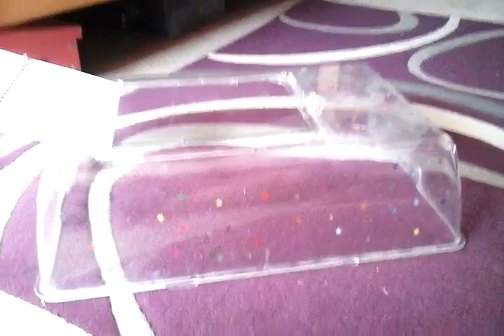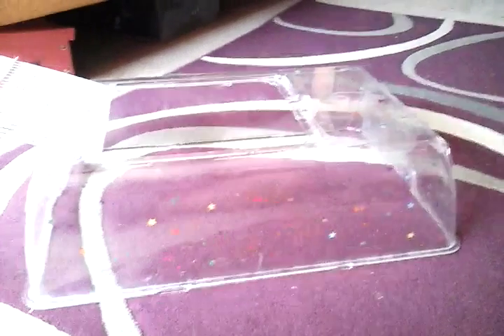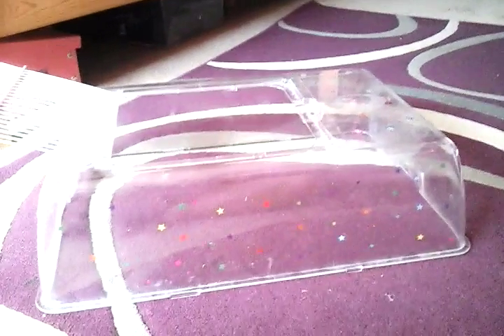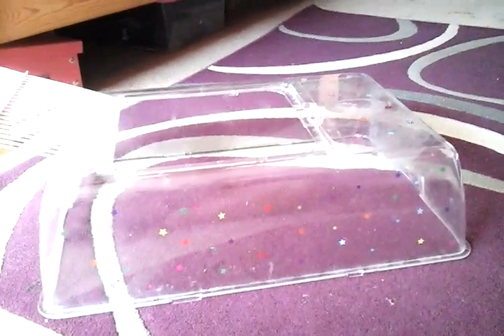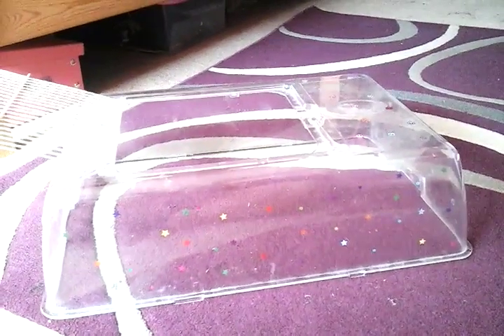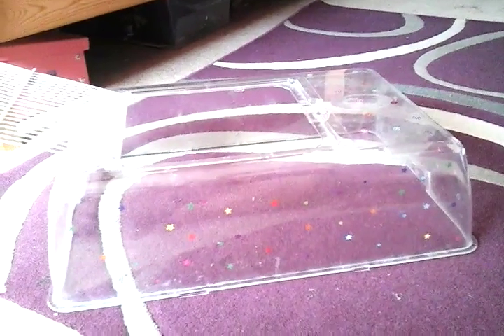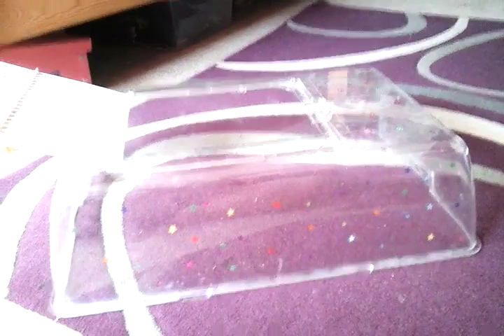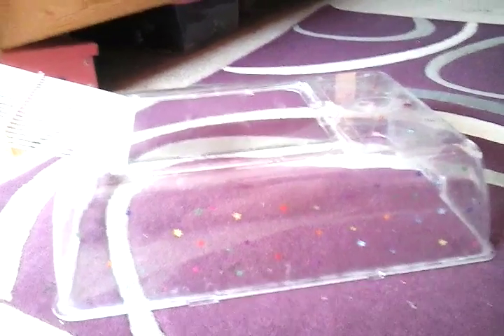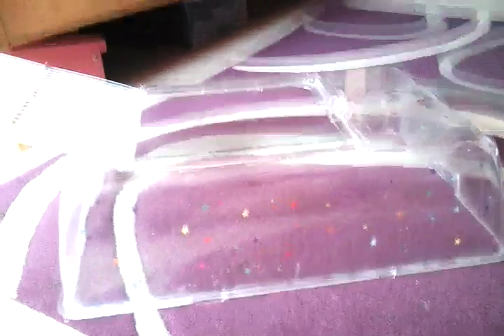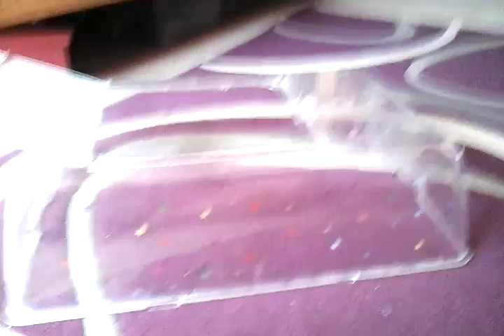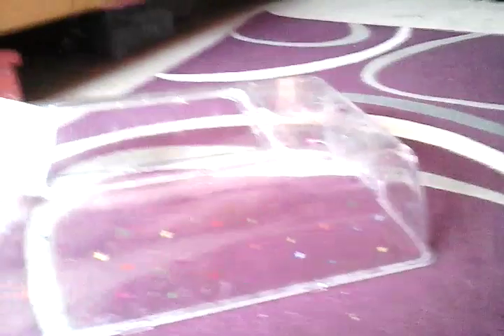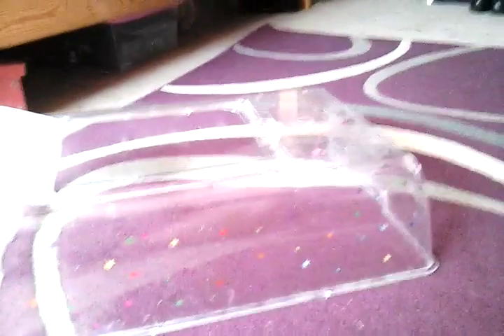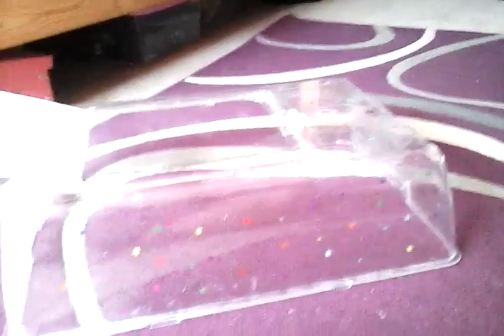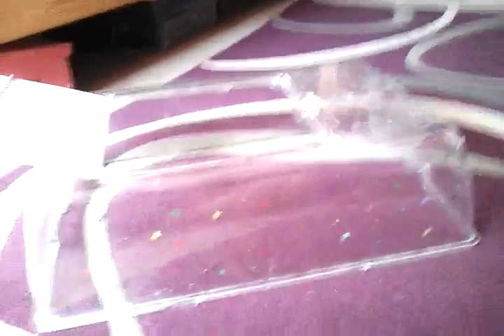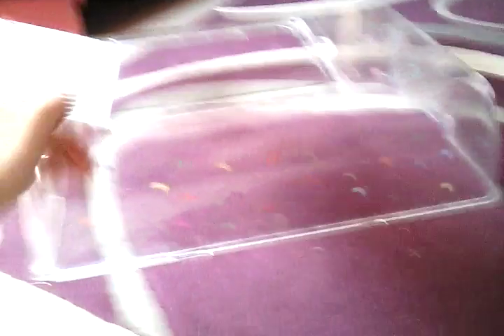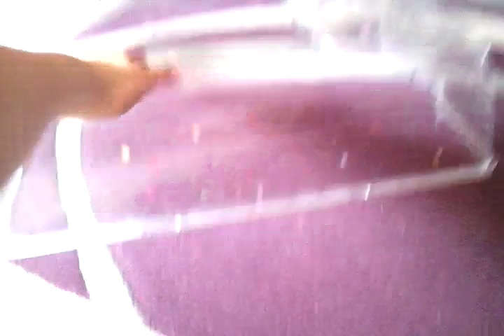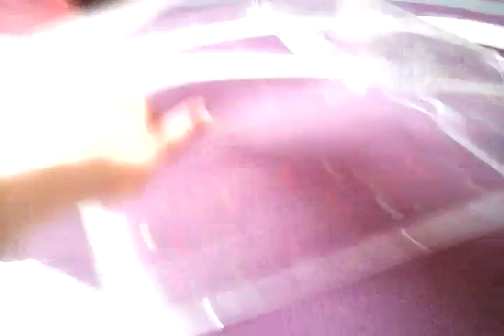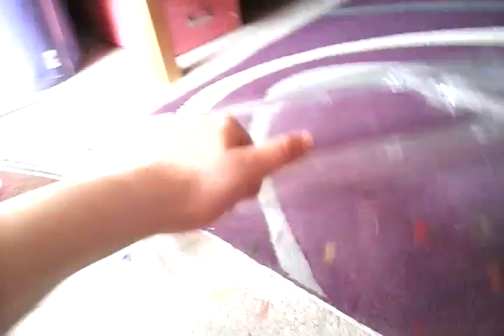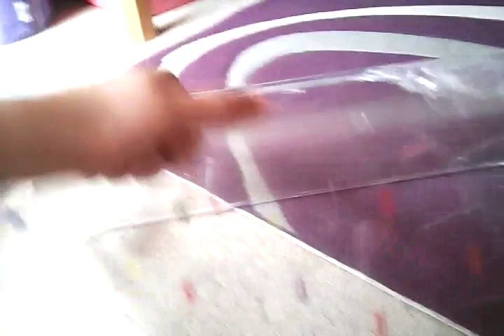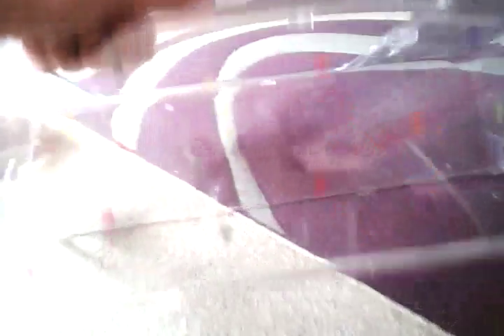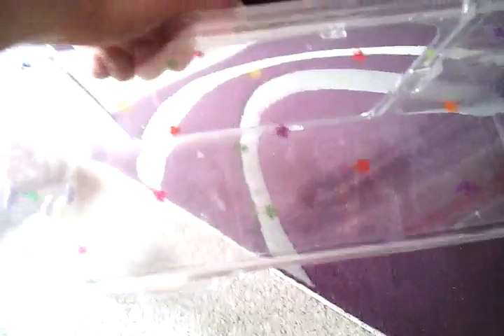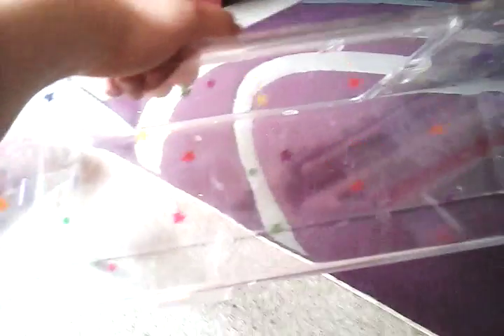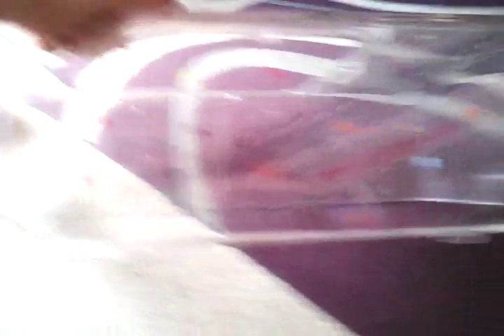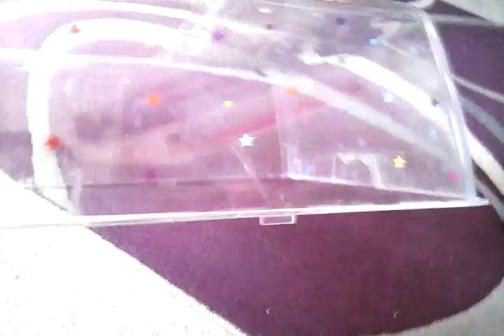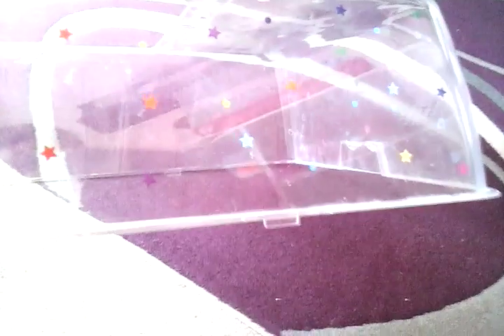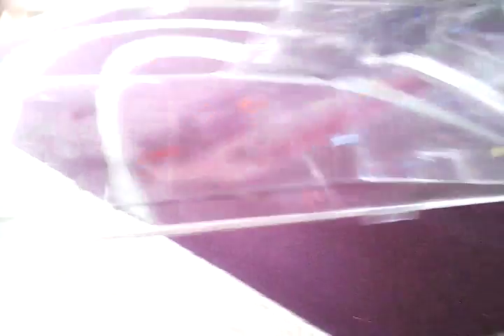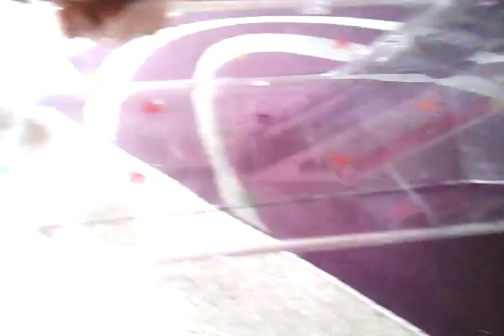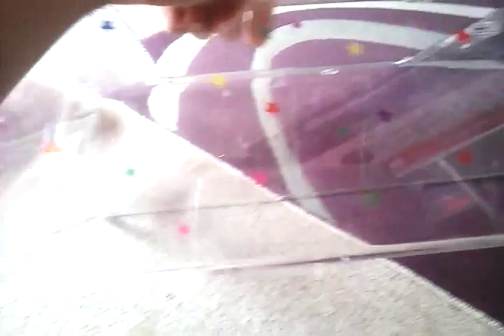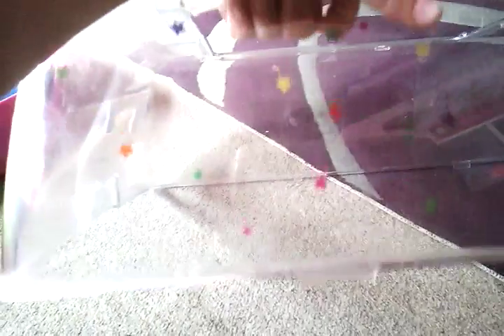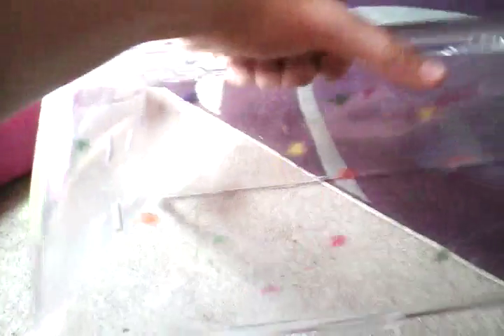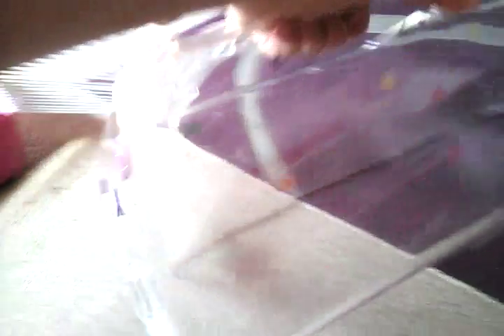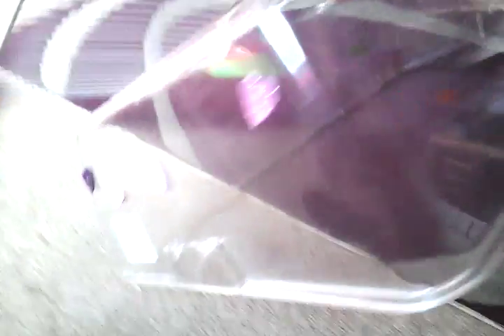Hey guys, it's Paige's Awesome Hammies and Pets here today. In my day change routine, I did not show you this — this is what I did yesterday. Just some stickers; it's very colourful and looks nice.